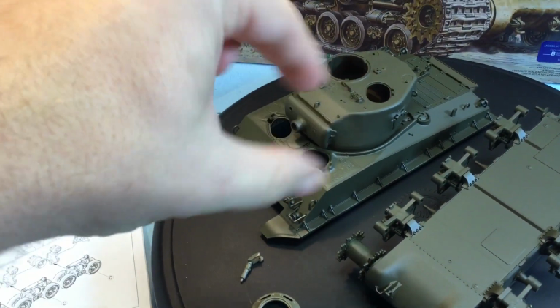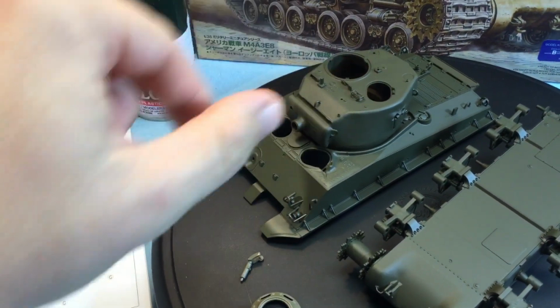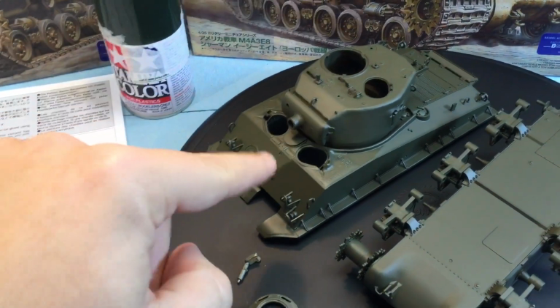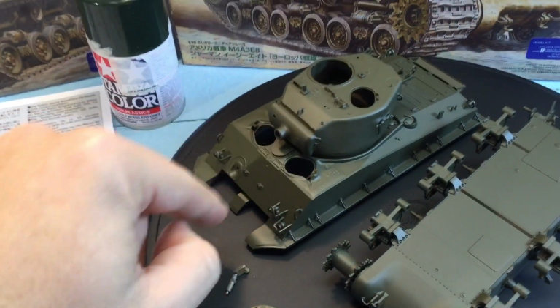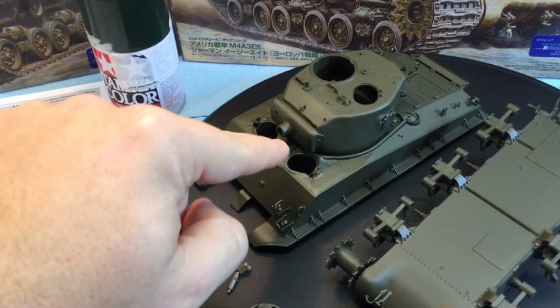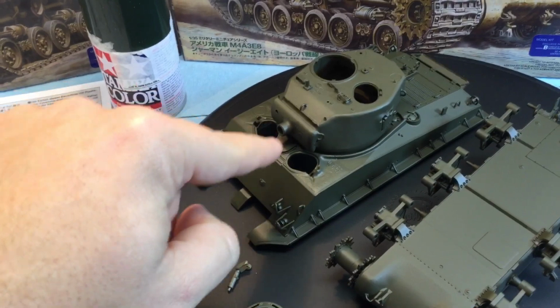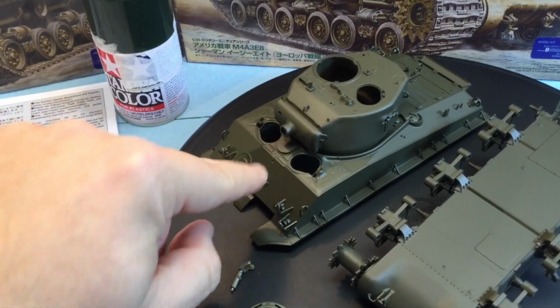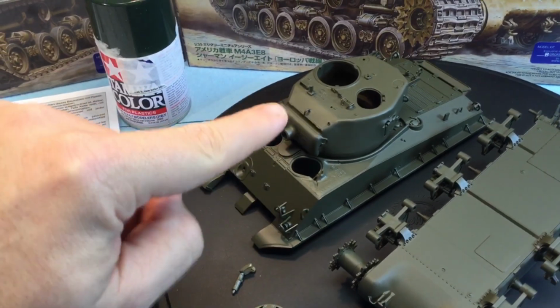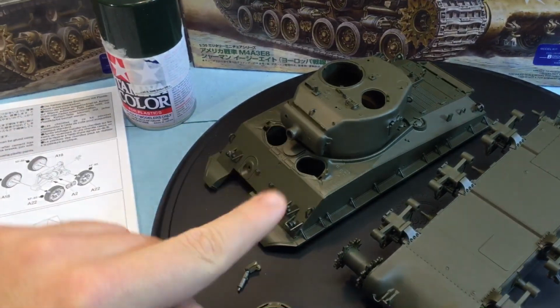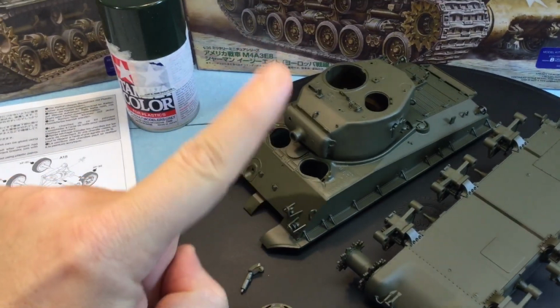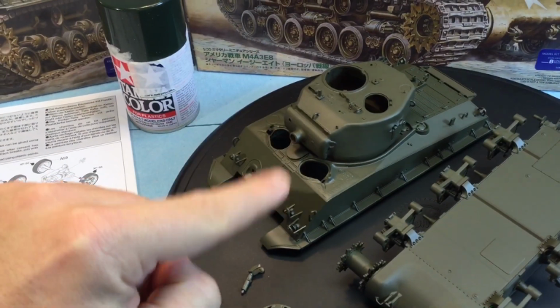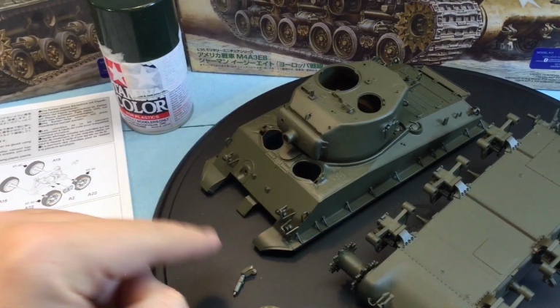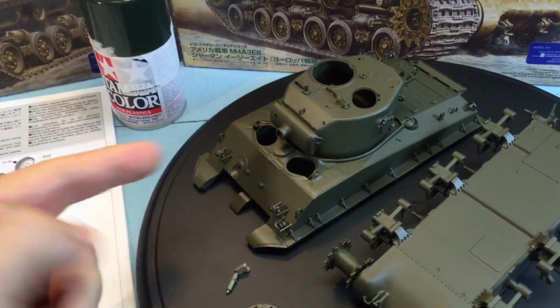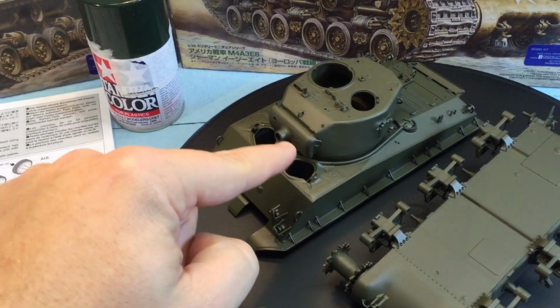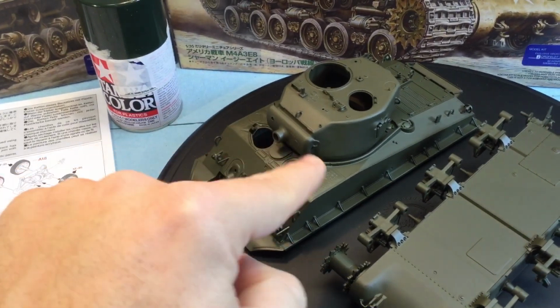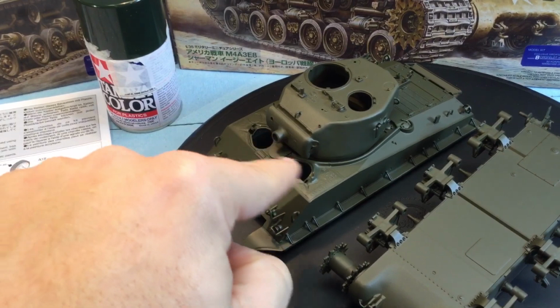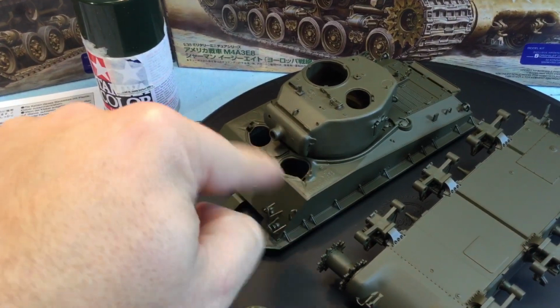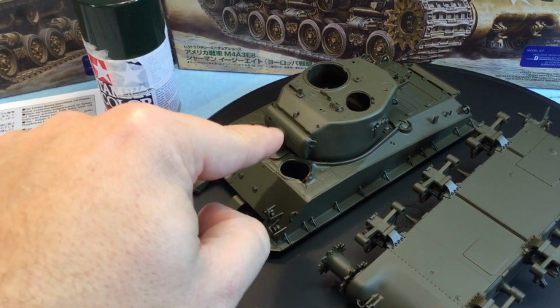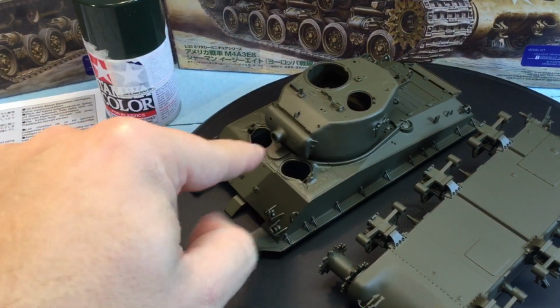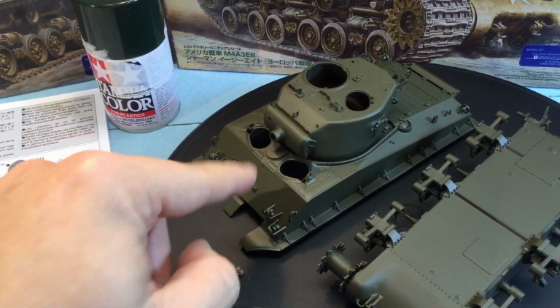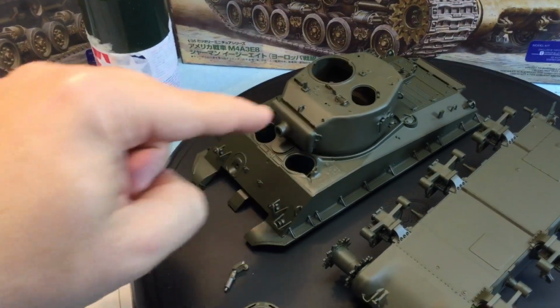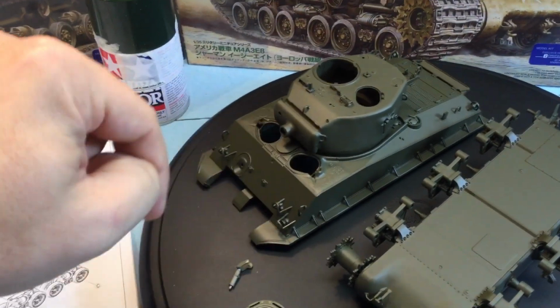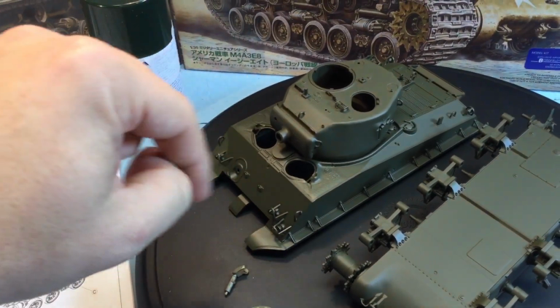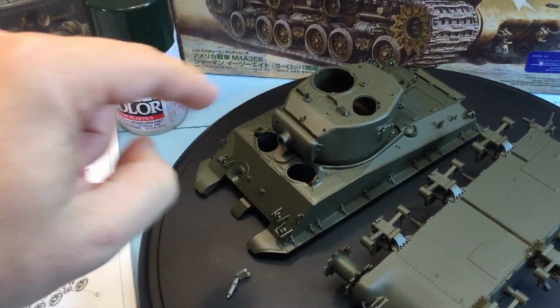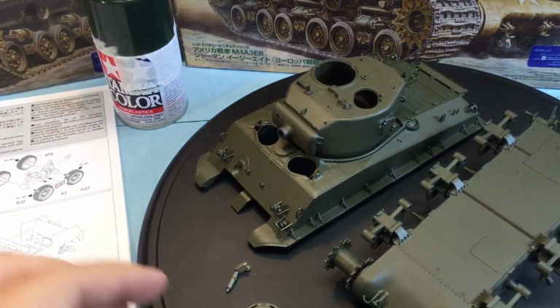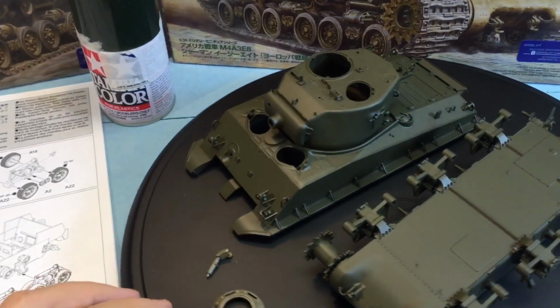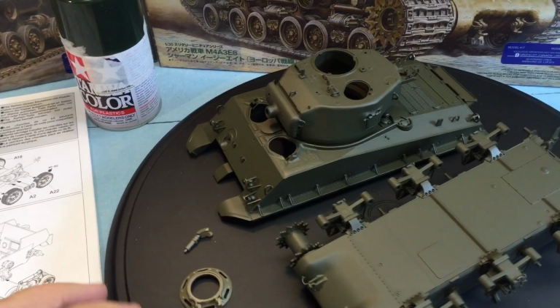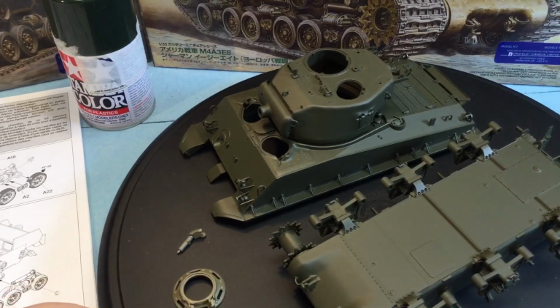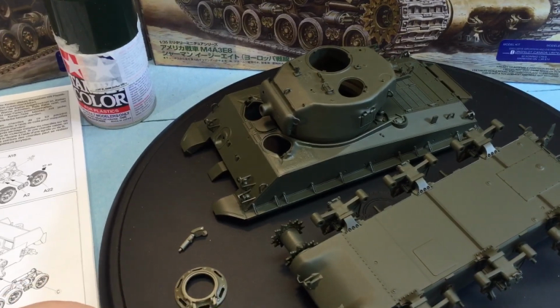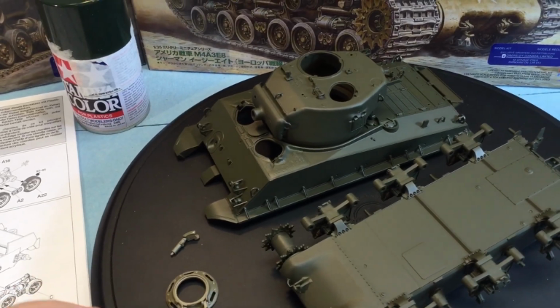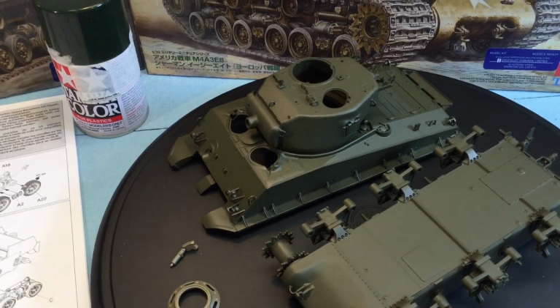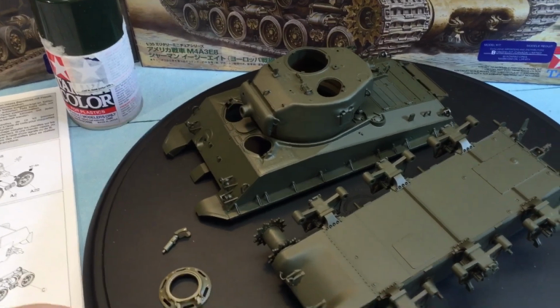The mantlet can pivot up and down — that's just the way it's designed, with poly caps in there. The barrel I've got coming is an aftermarket metal barrel, so that'll come at a later date.